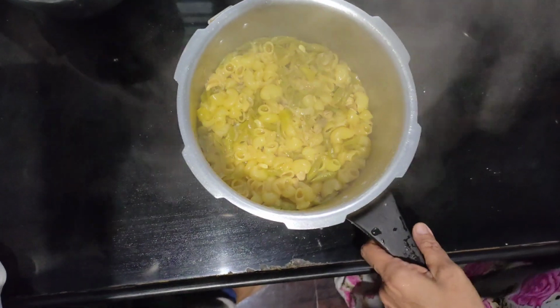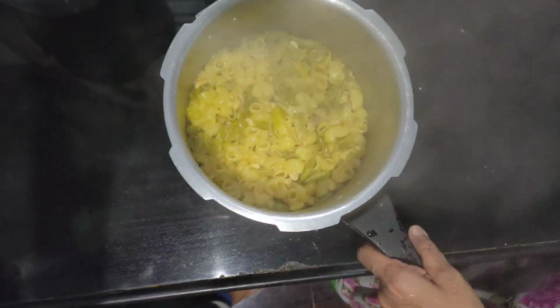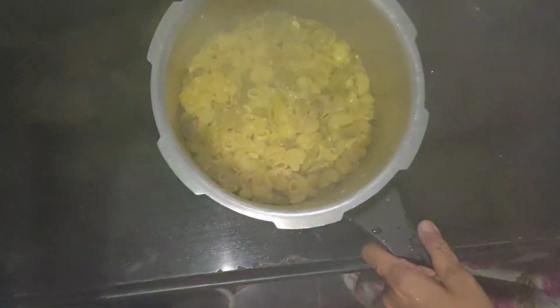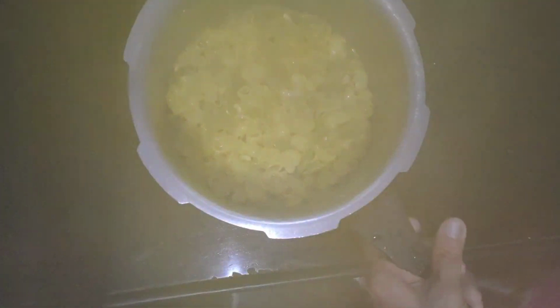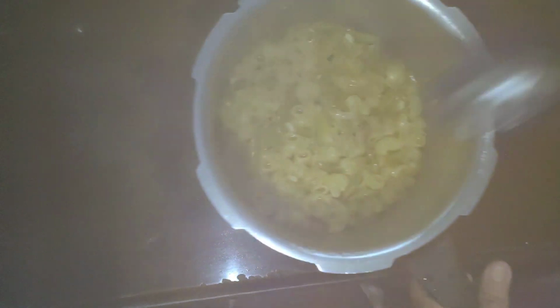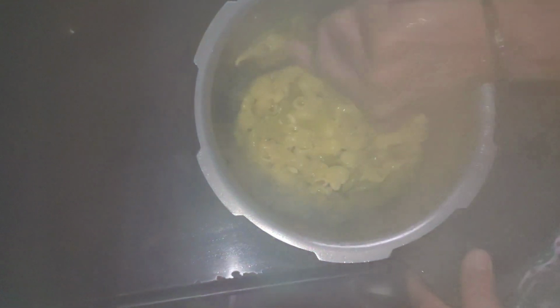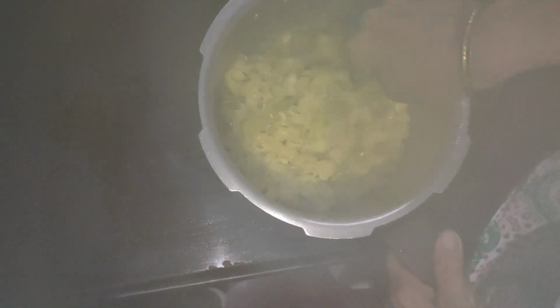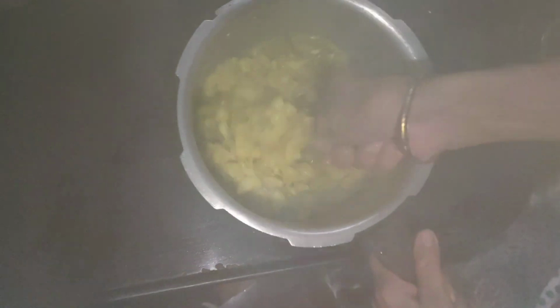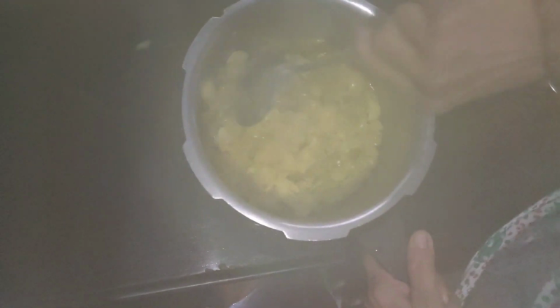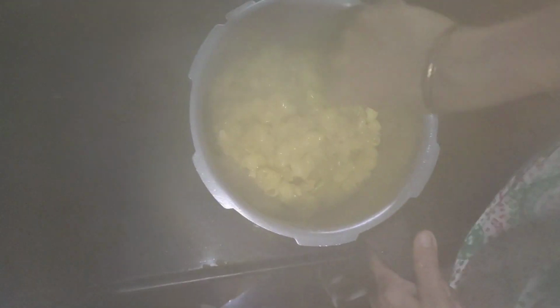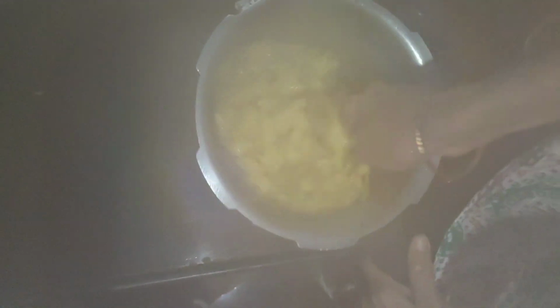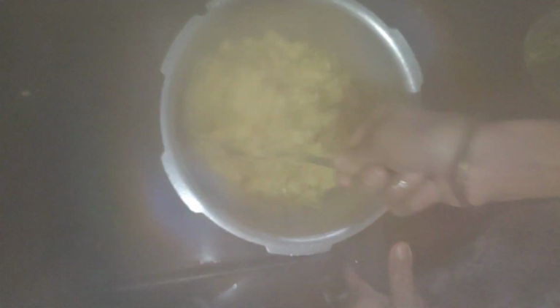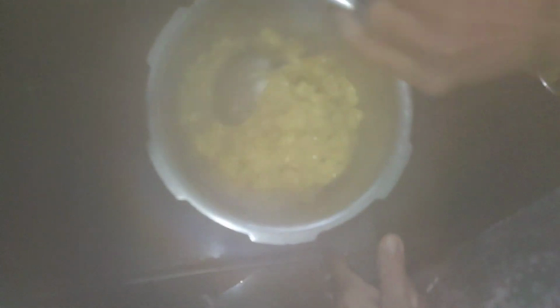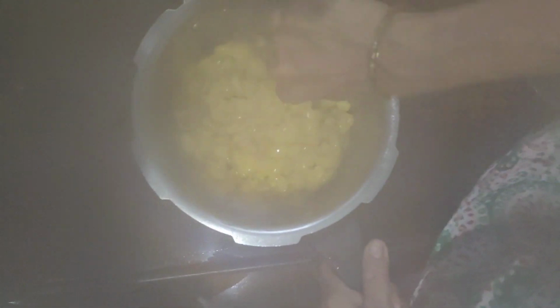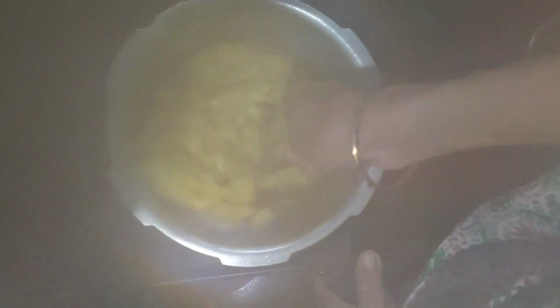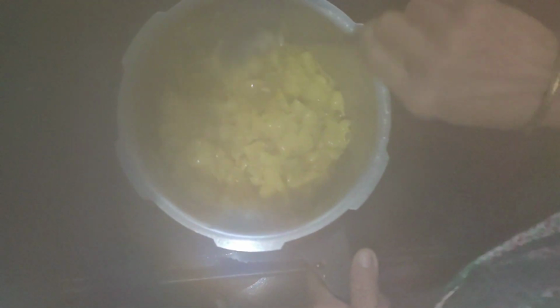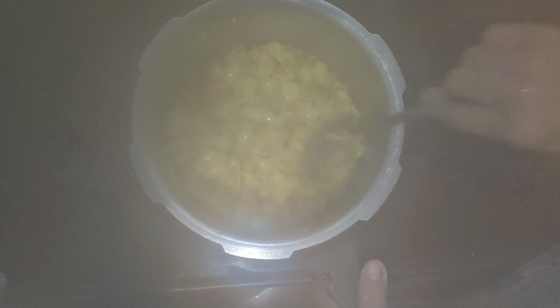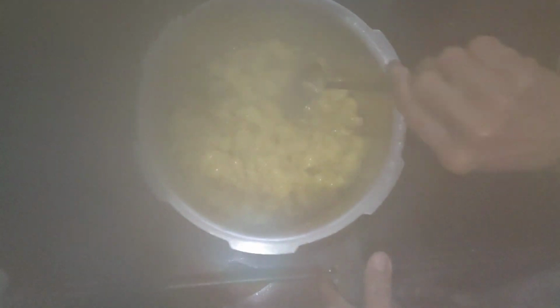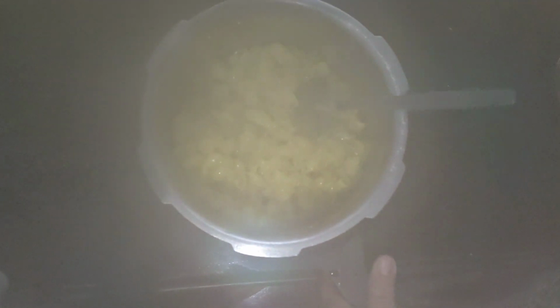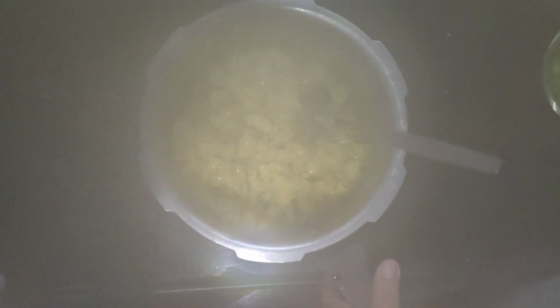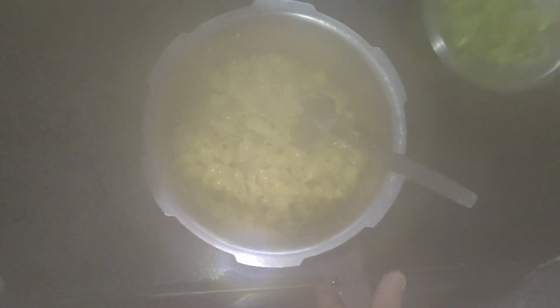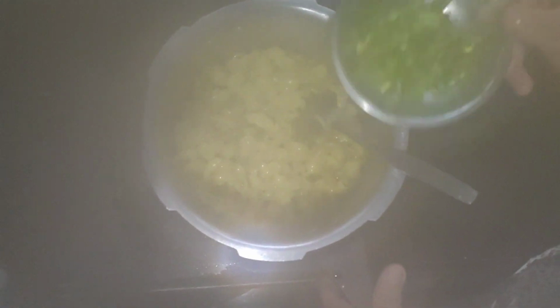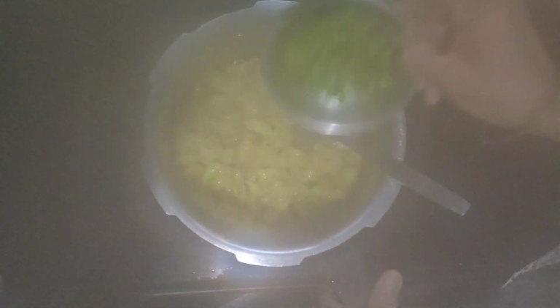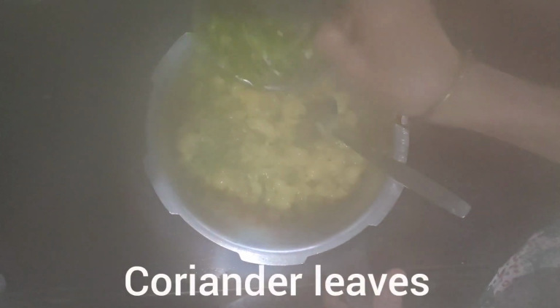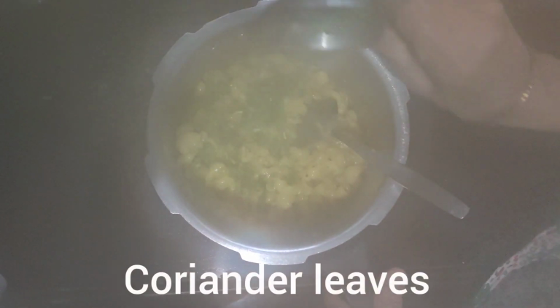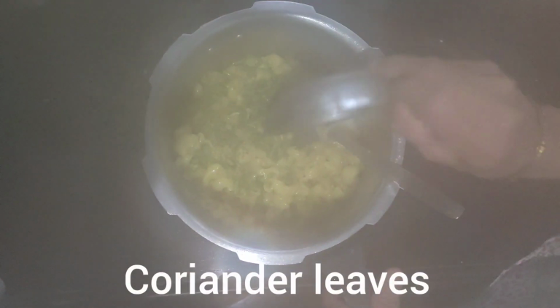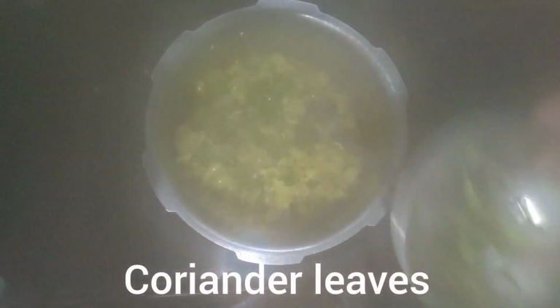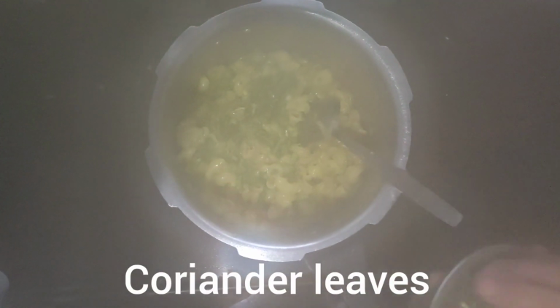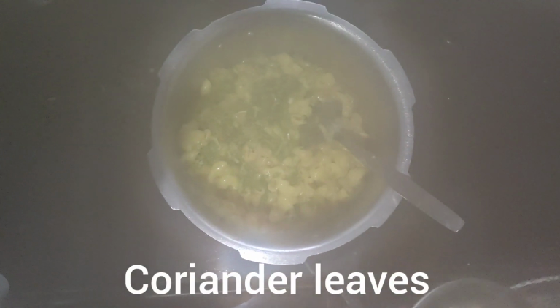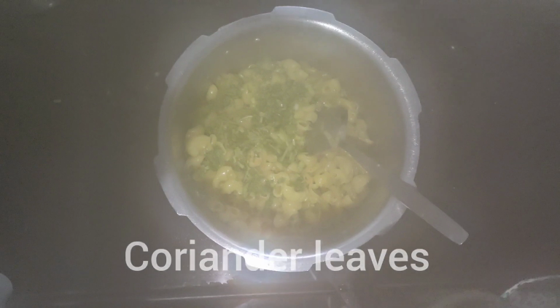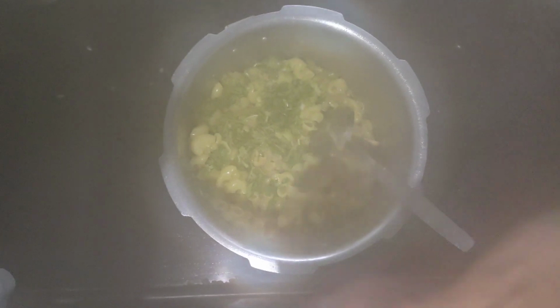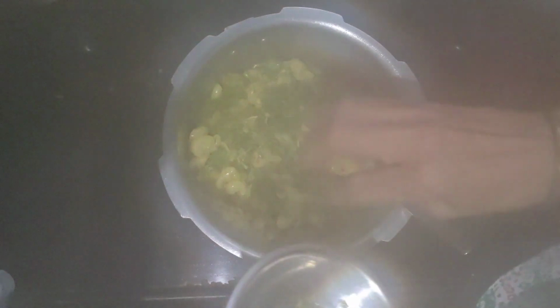Close the cooker and wait for 2 whistles. Then turn off the flame and keep it for a while so that the pressure gets reduced. Now open it, add some coriander leaves, and mix it. Your macaroni is ready.